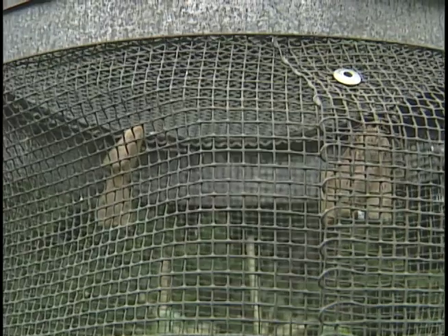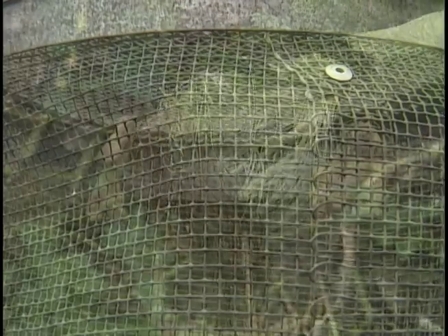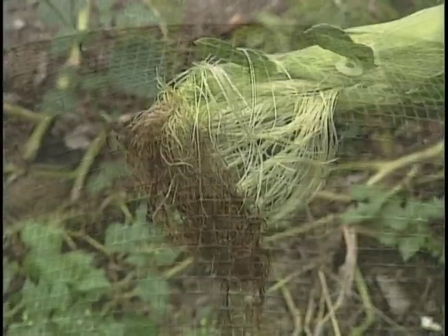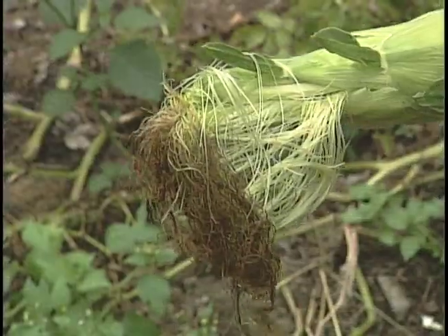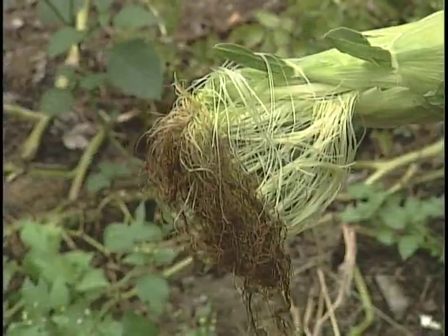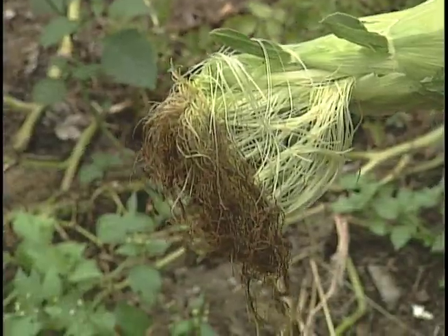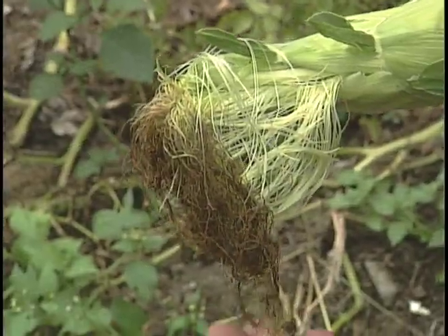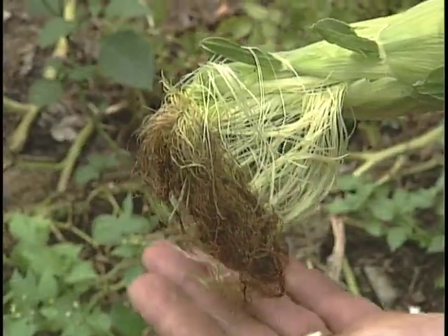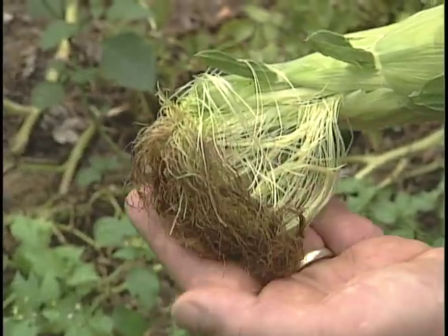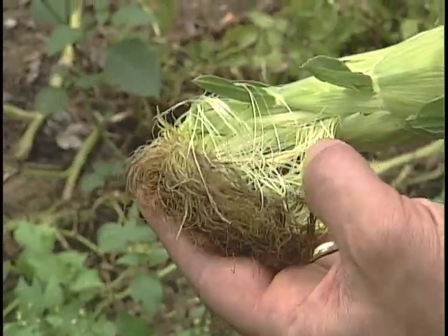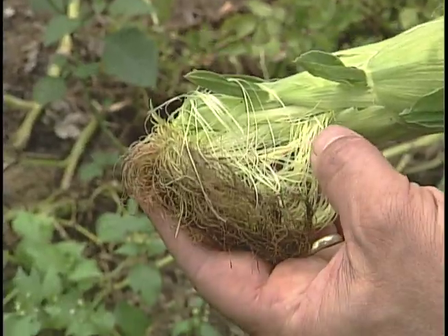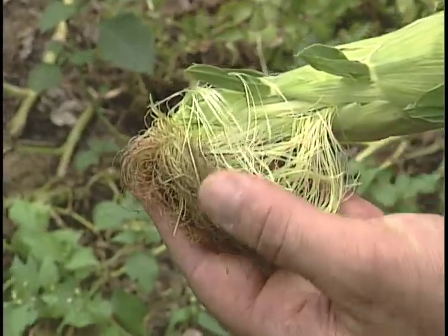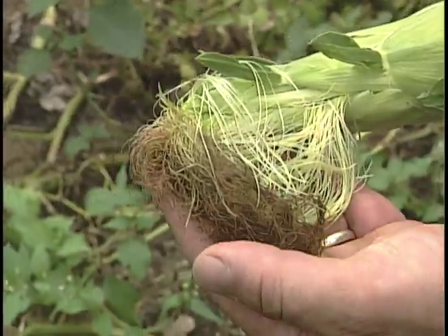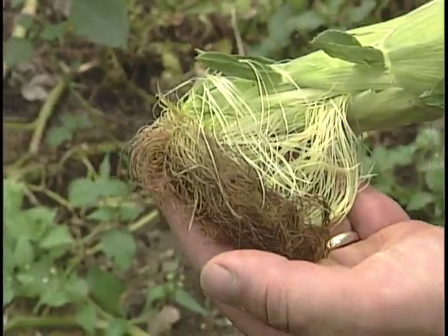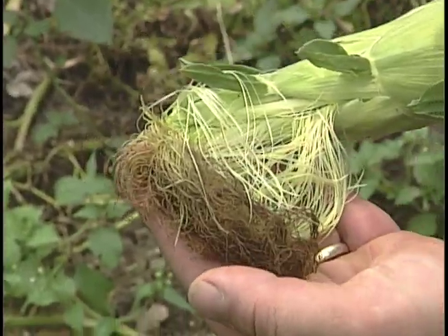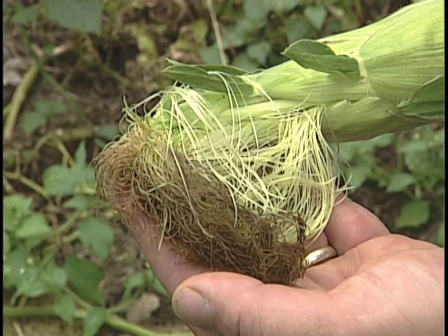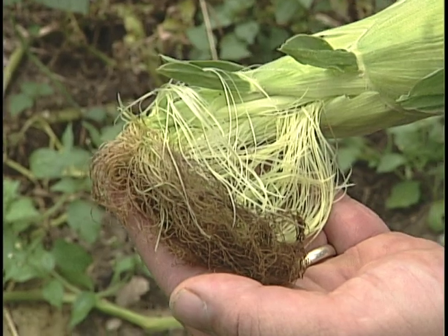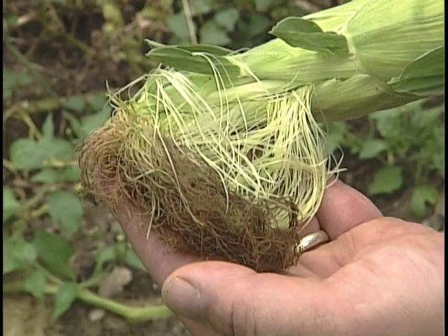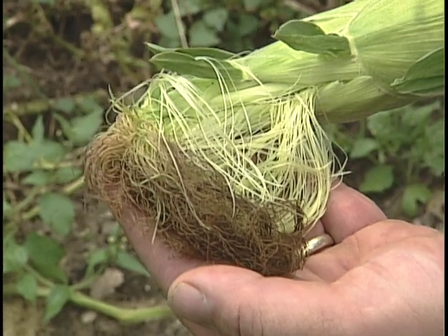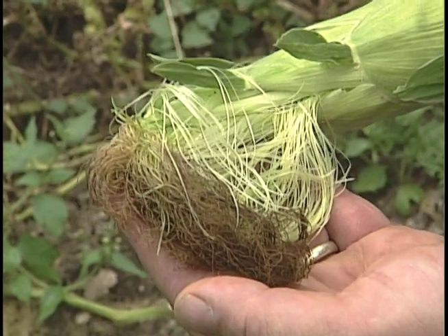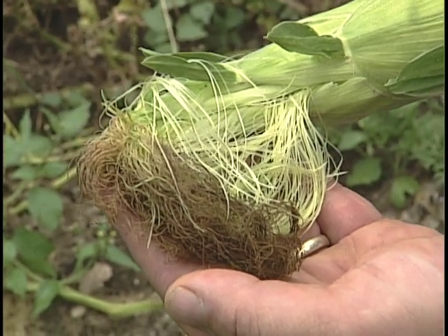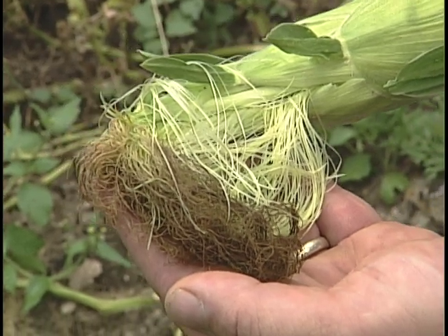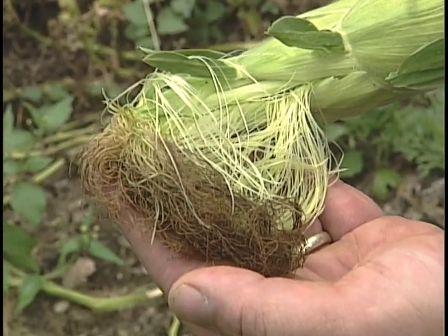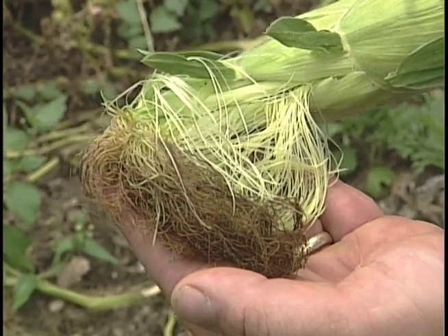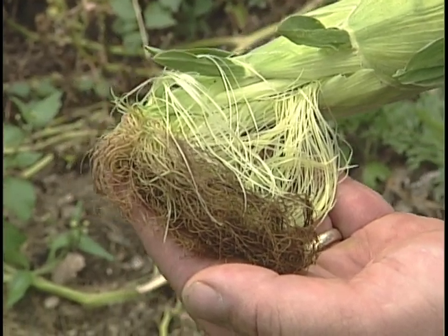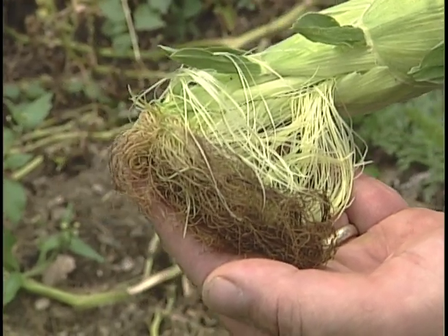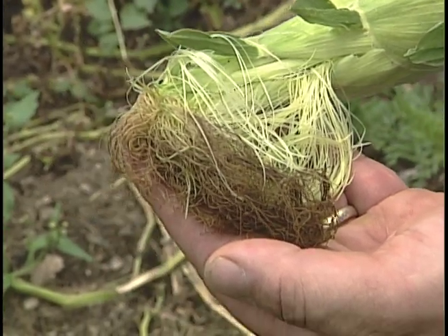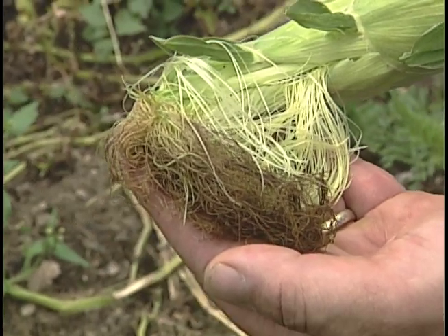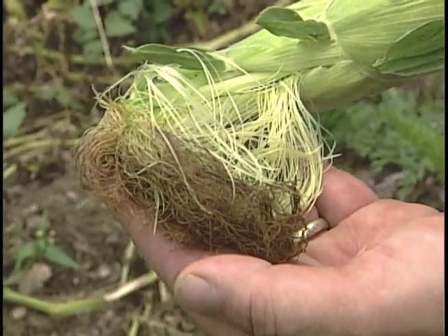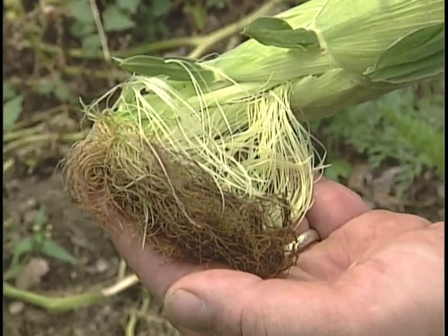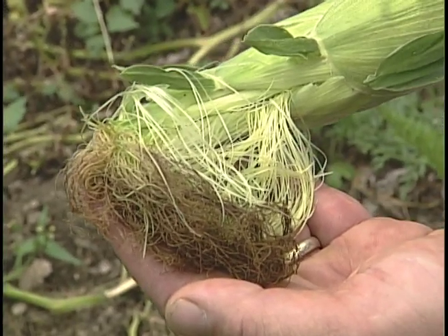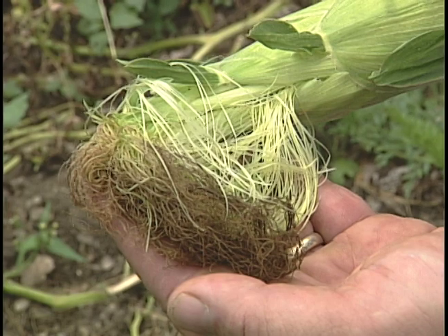For the home gardener, applying a couple drops of mineral oil on the silk will control the corn earworm. If you do happen to get the worm, simply cut off the tip and you have a perfectly edible piece of corn.